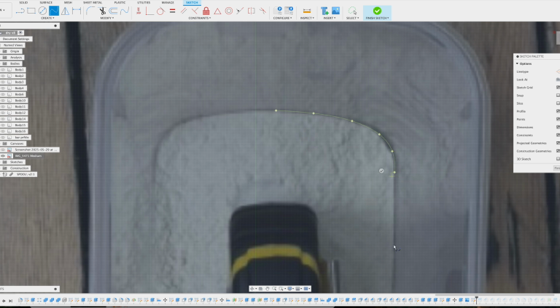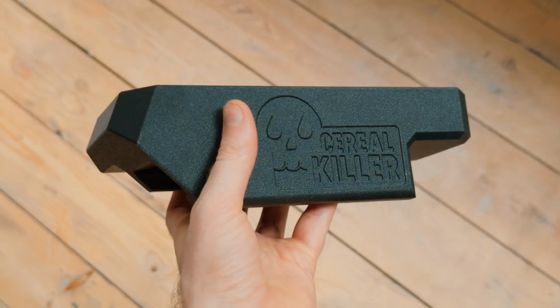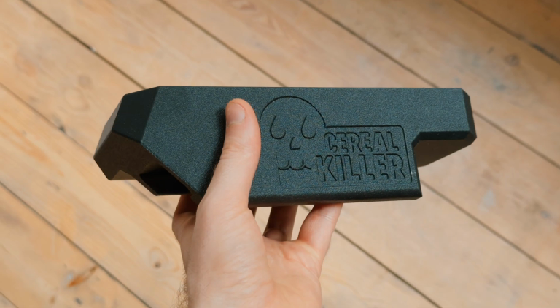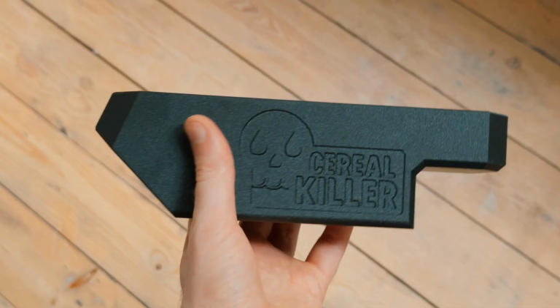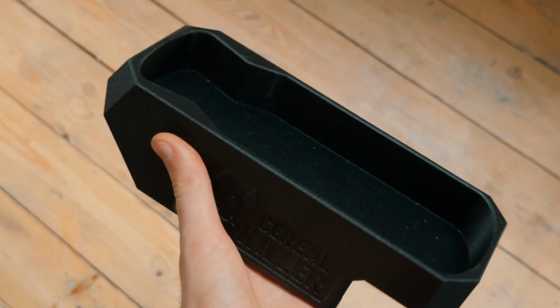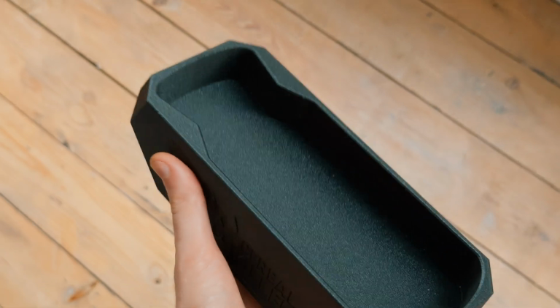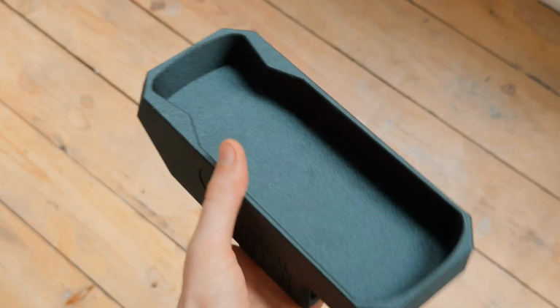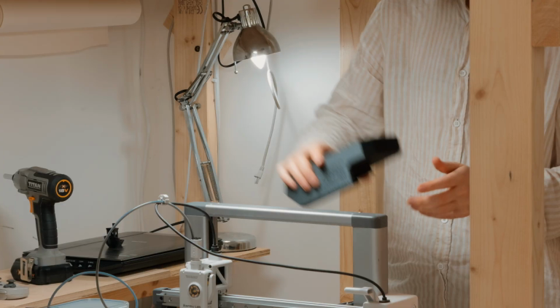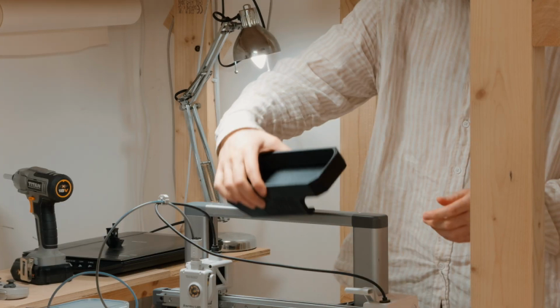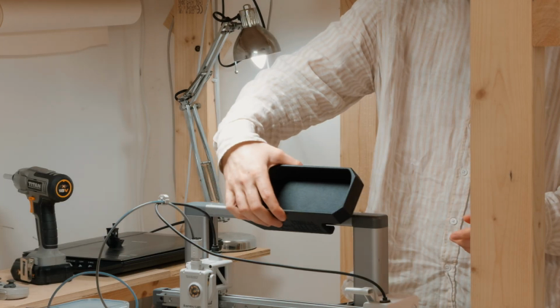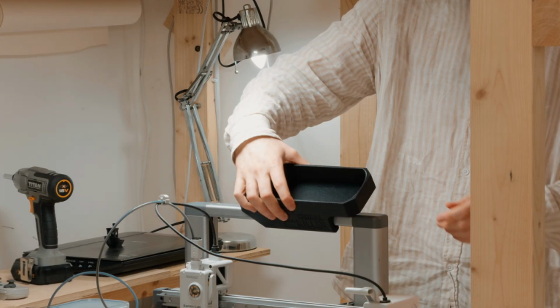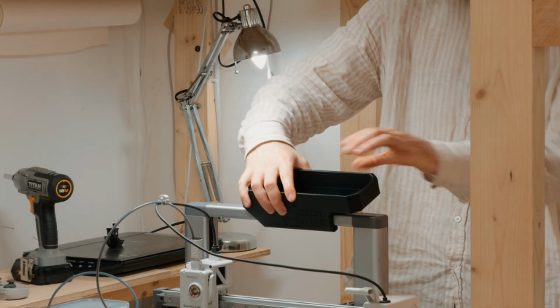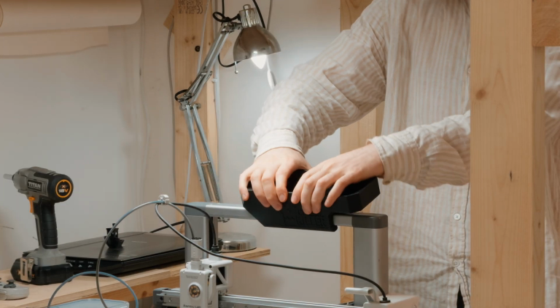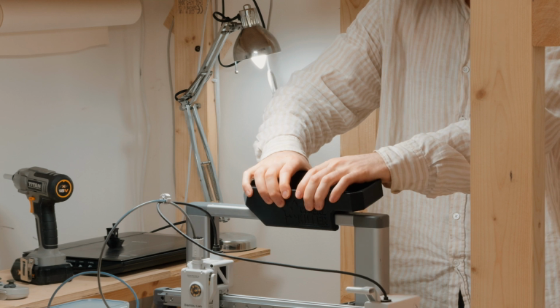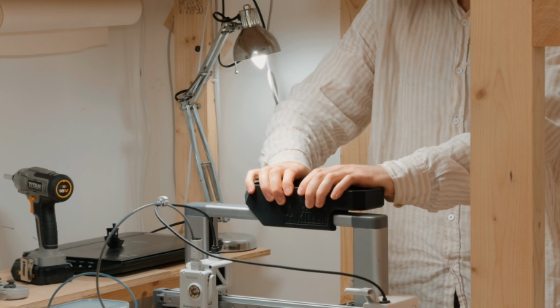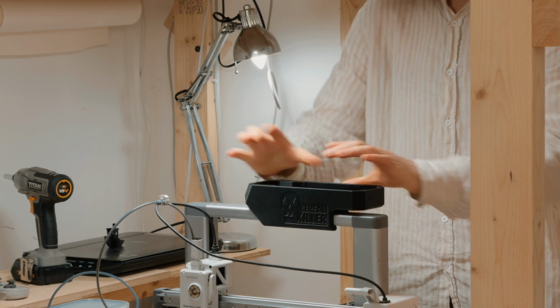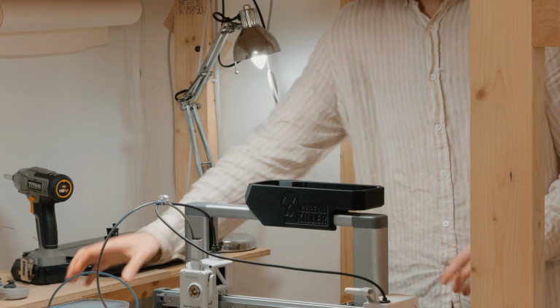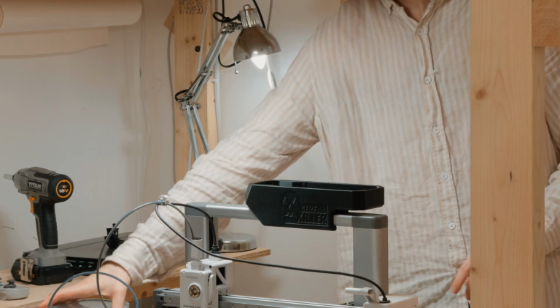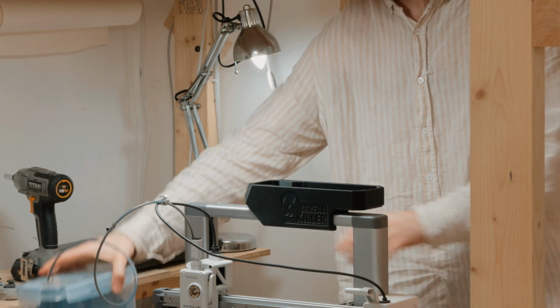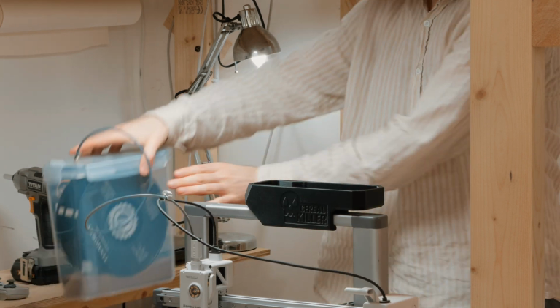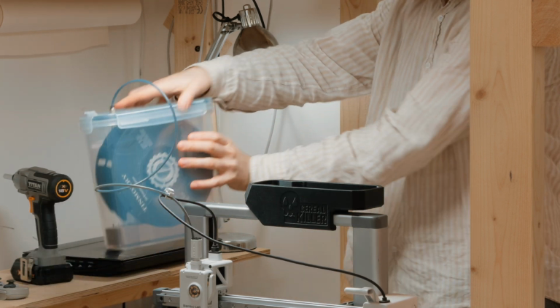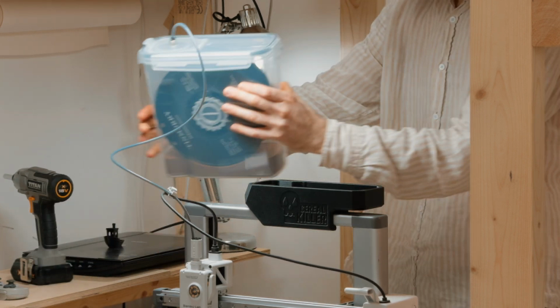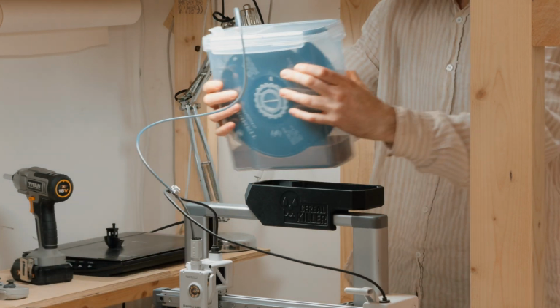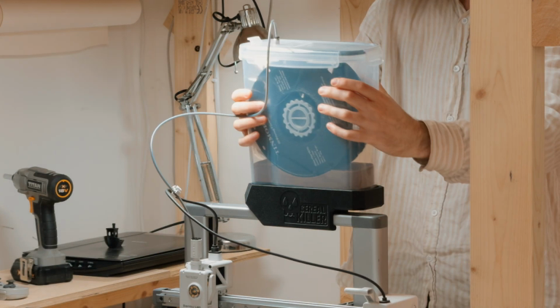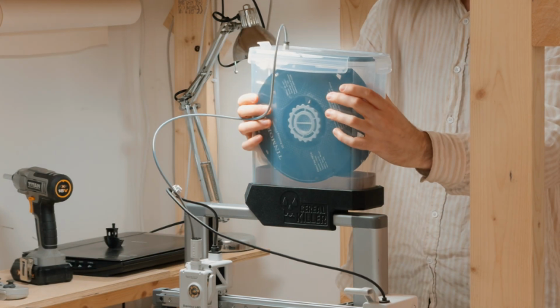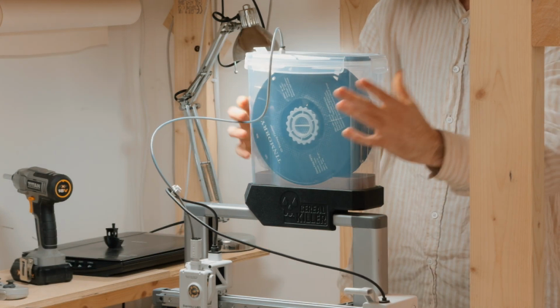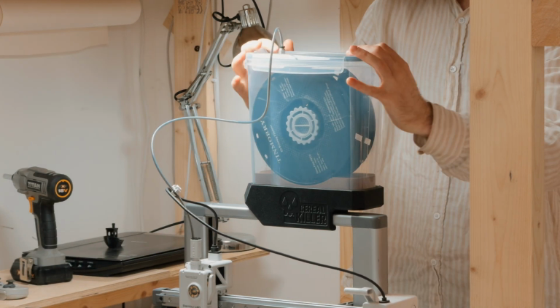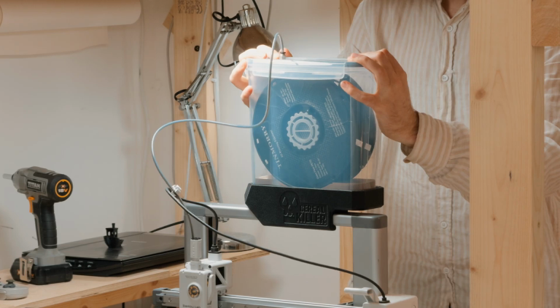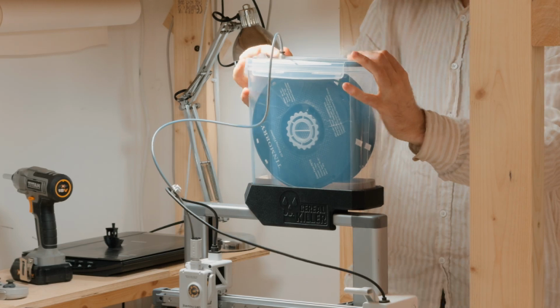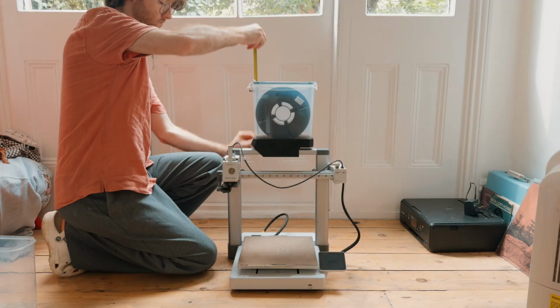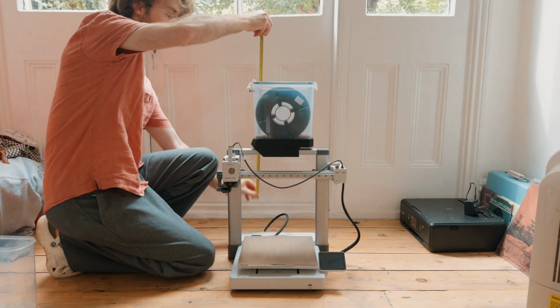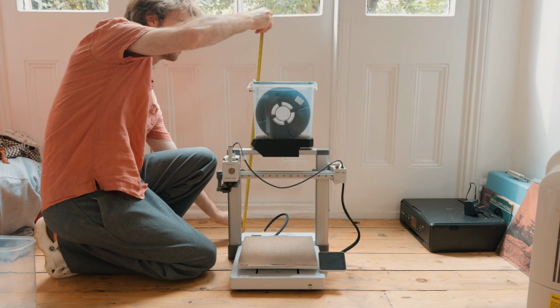The first prototype came out great. The fit was perfect and it was totally usable right away. But then I took a step back and realised it was tall — like, taller than it needed to be.